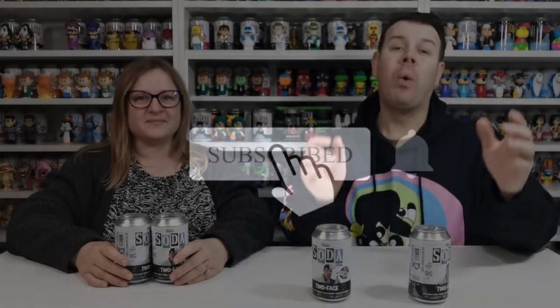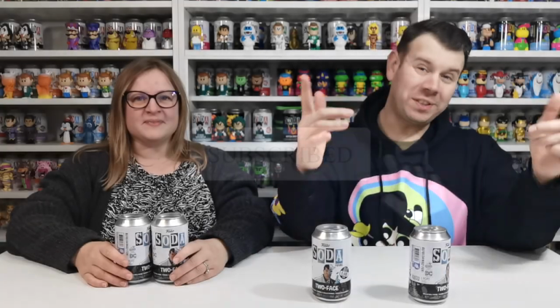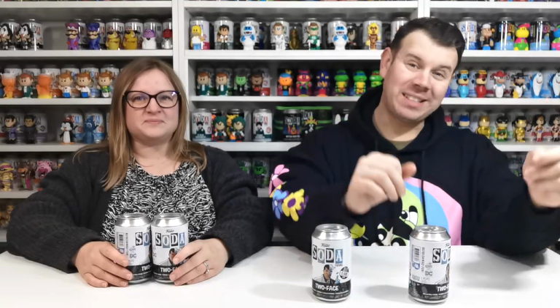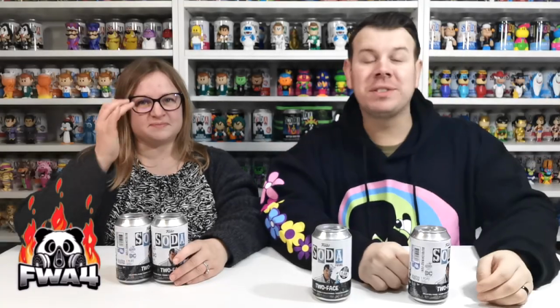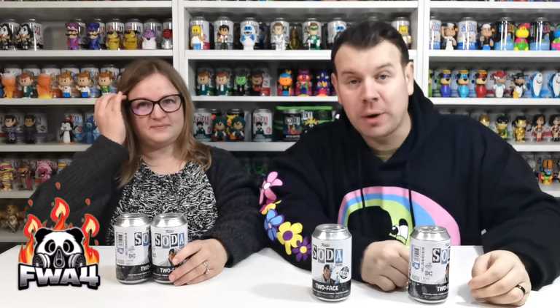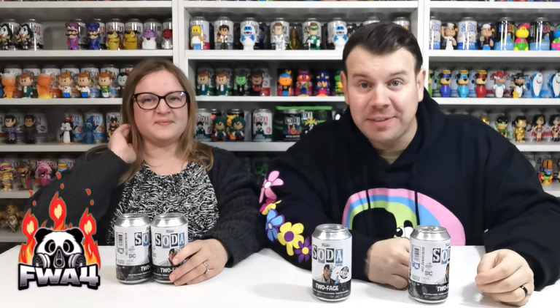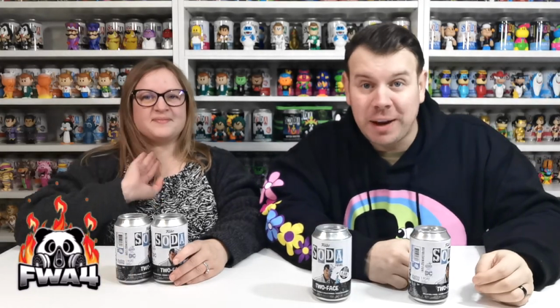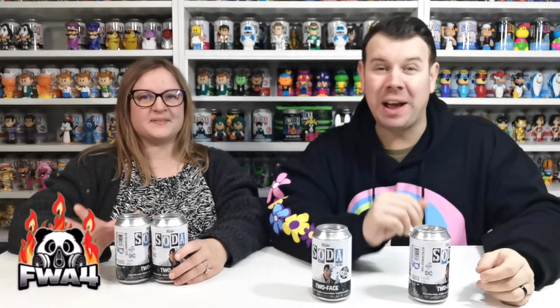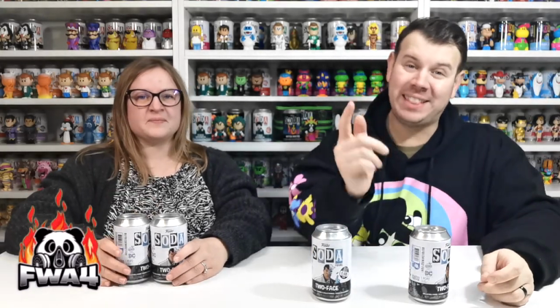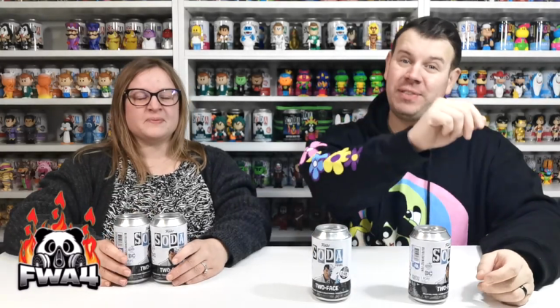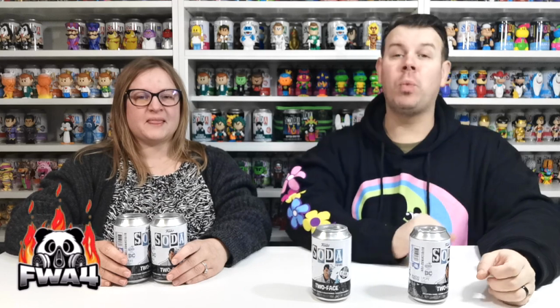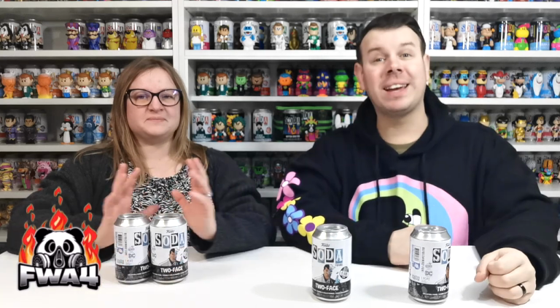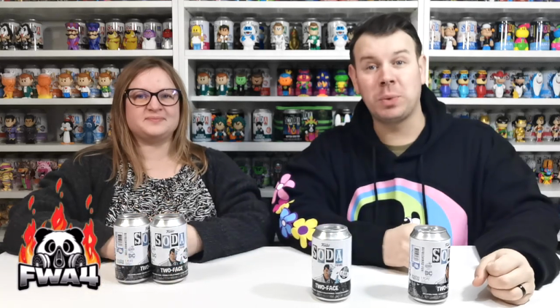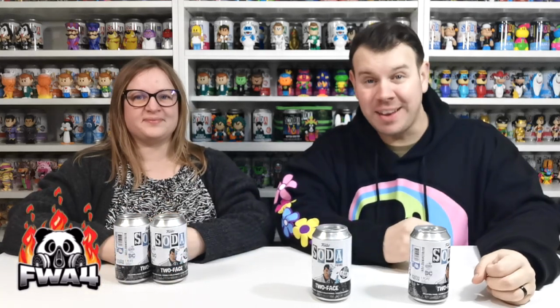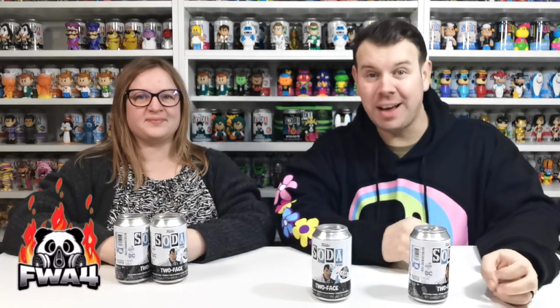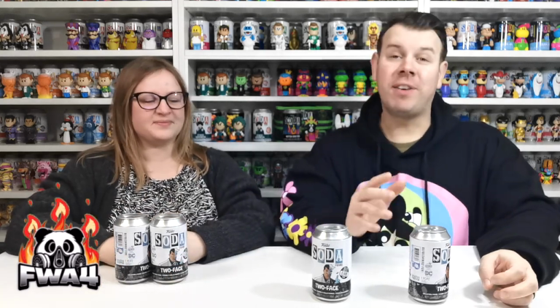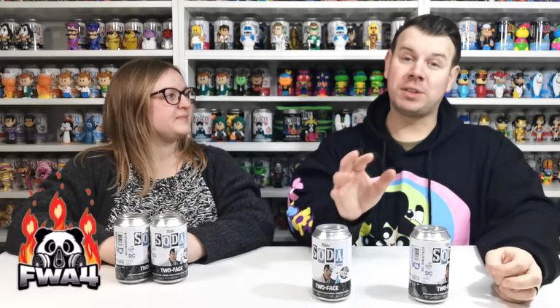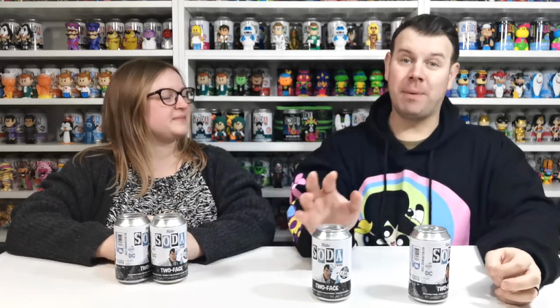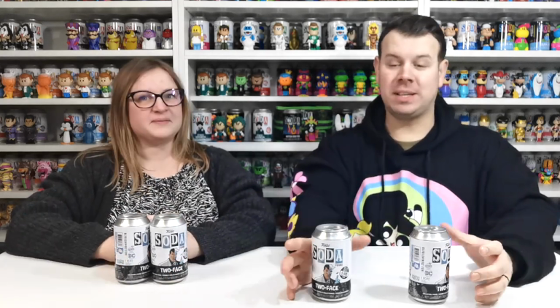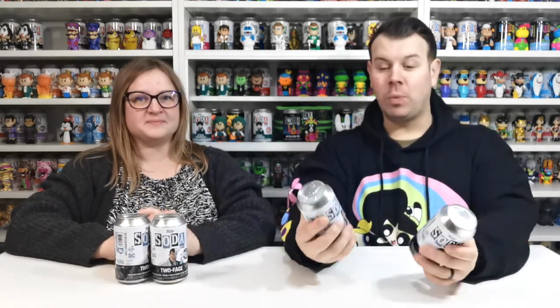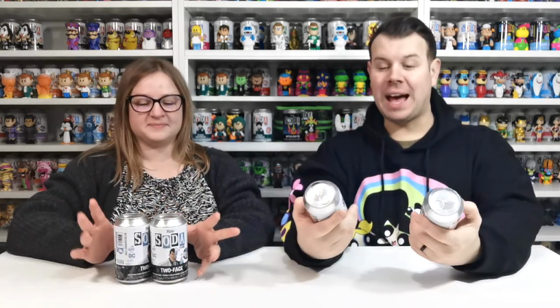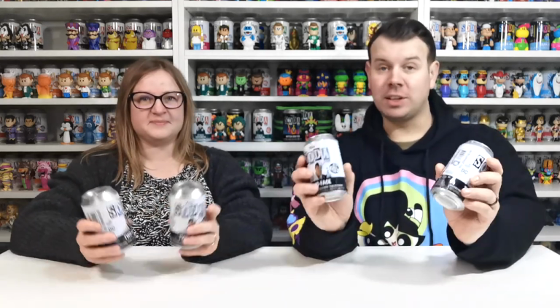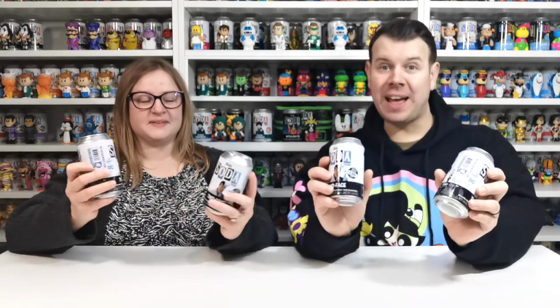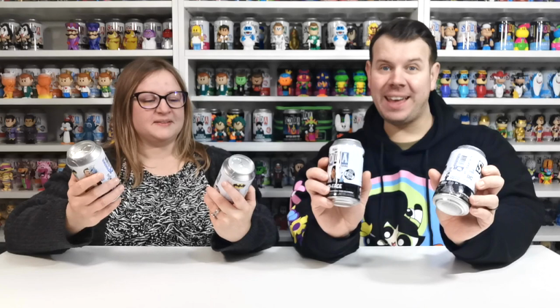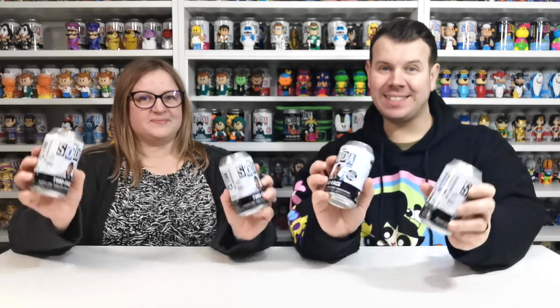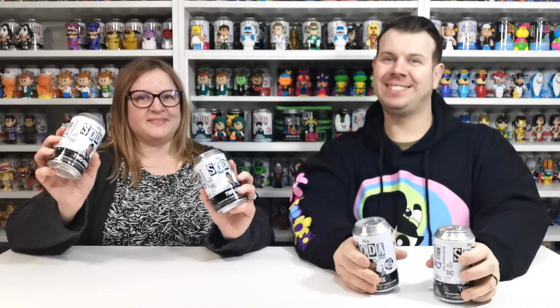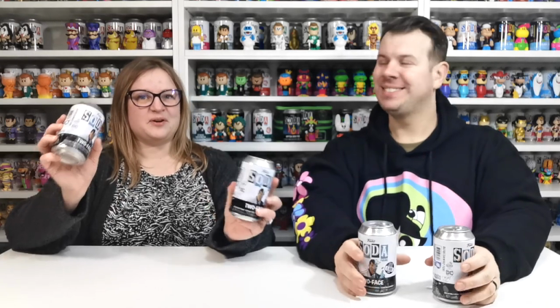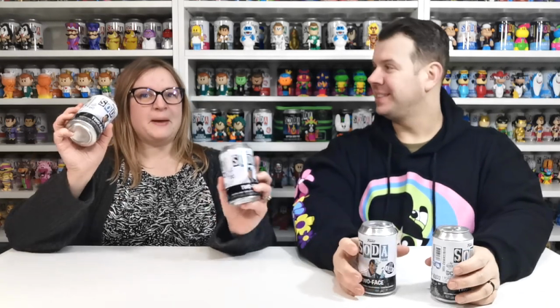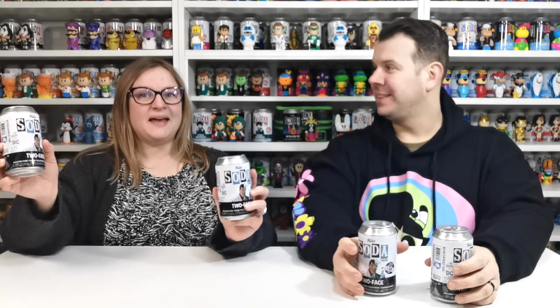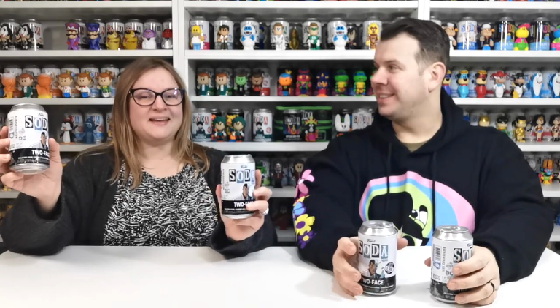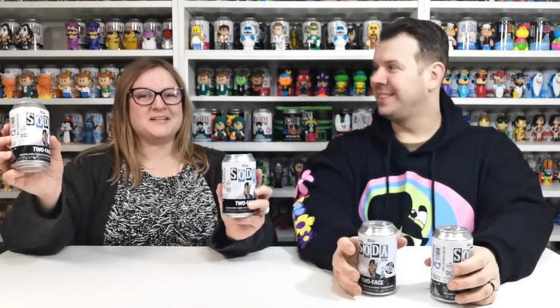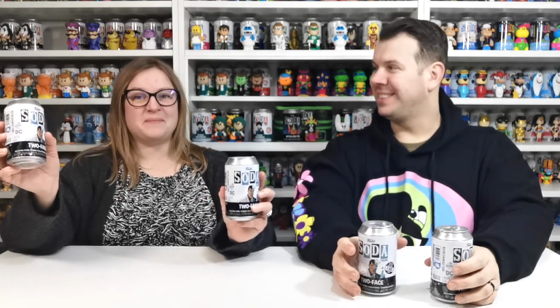What's up guys and welcome to the channel FWA4. In this video we're going to be doing another Funko Soda unboxing. We have Two-Face from Batman — DC Batman.